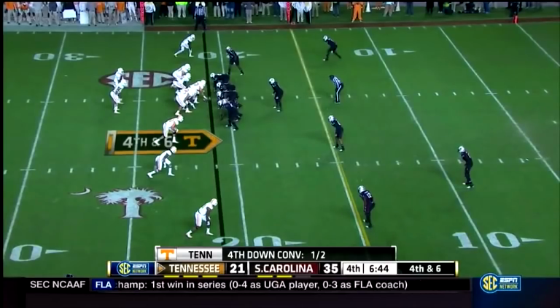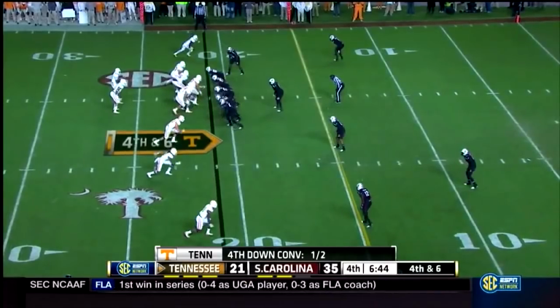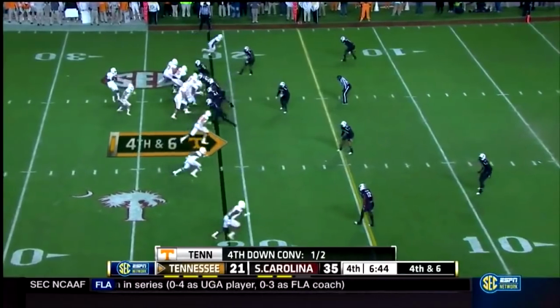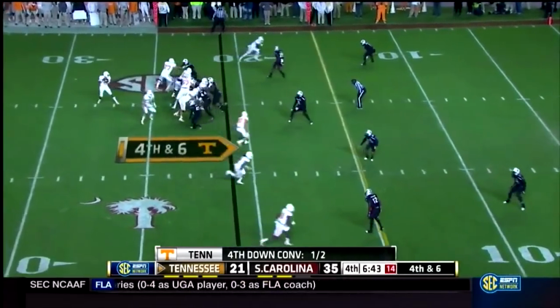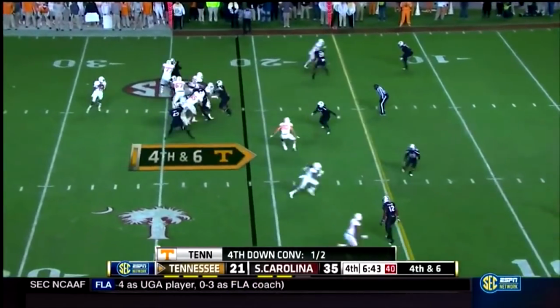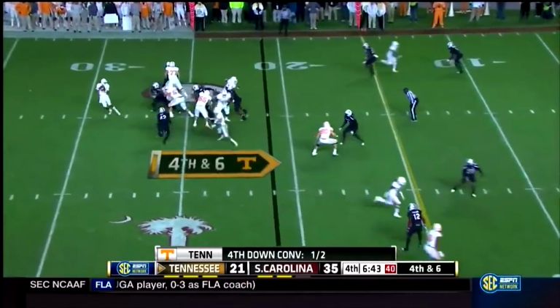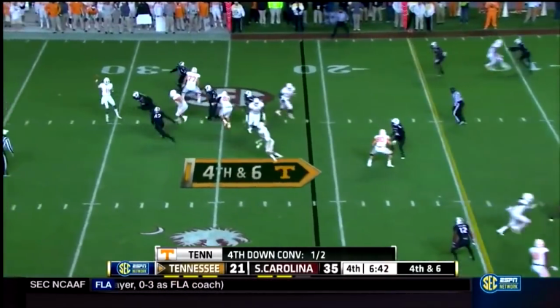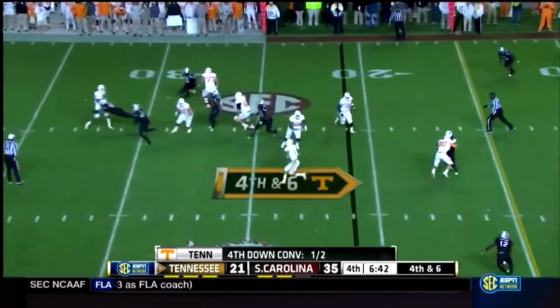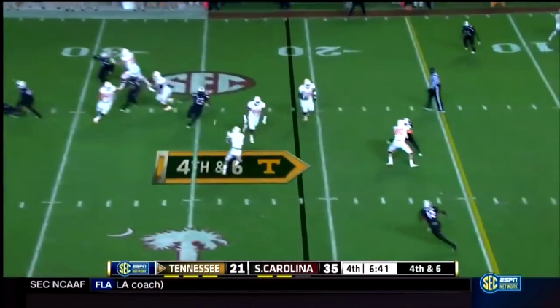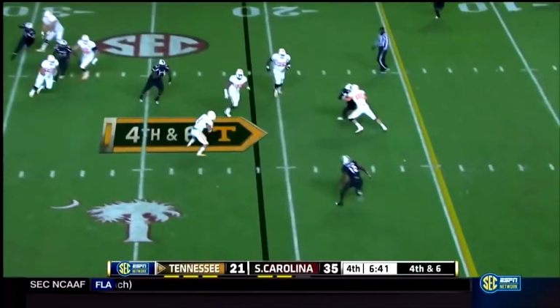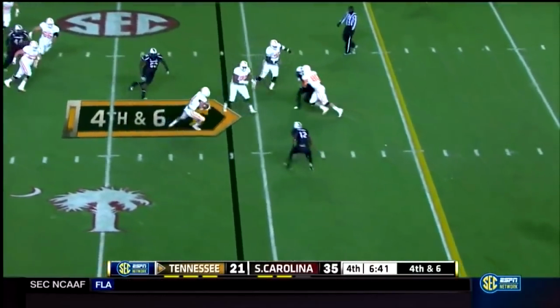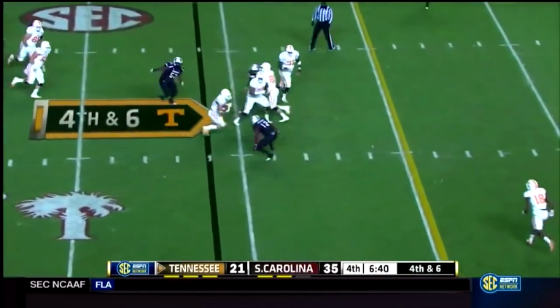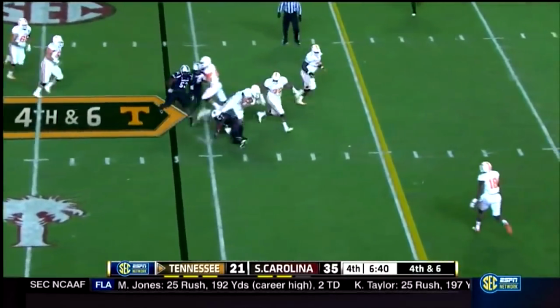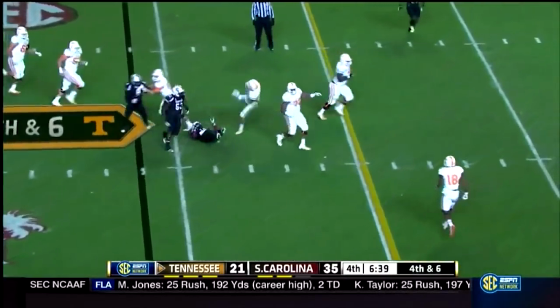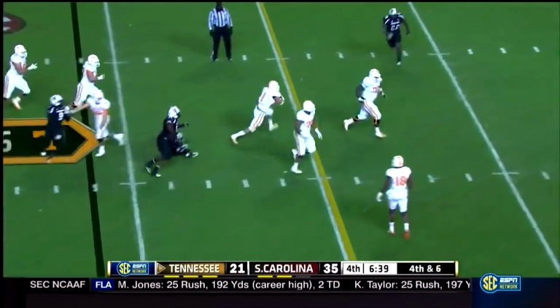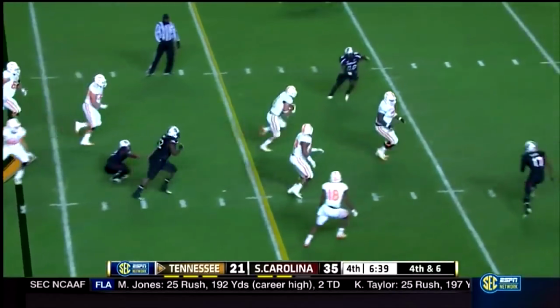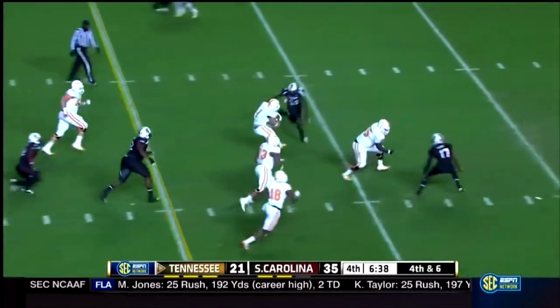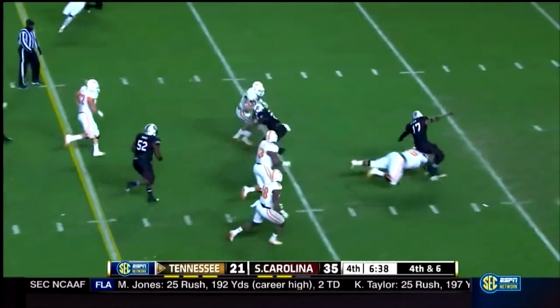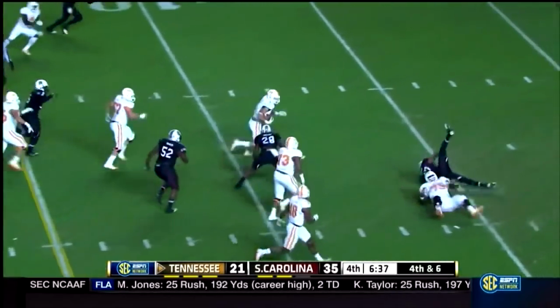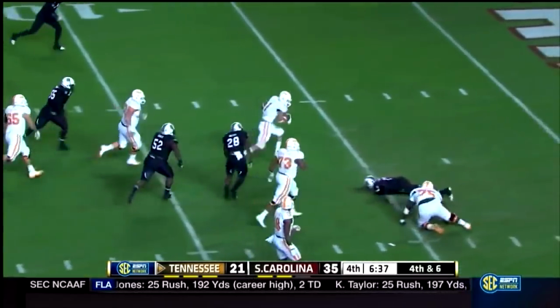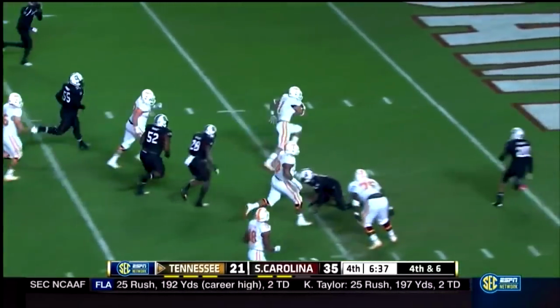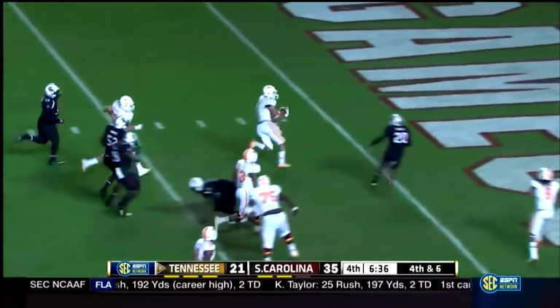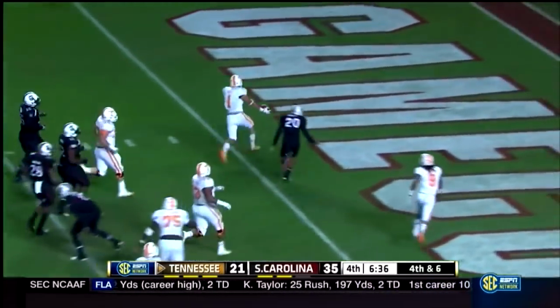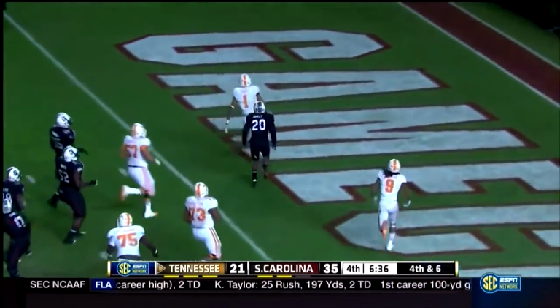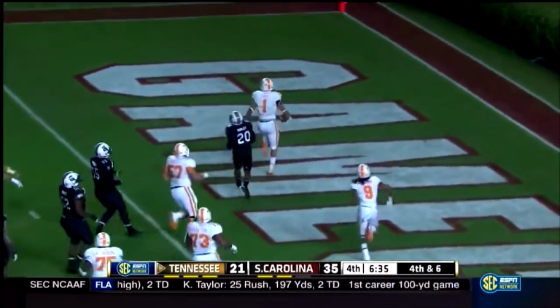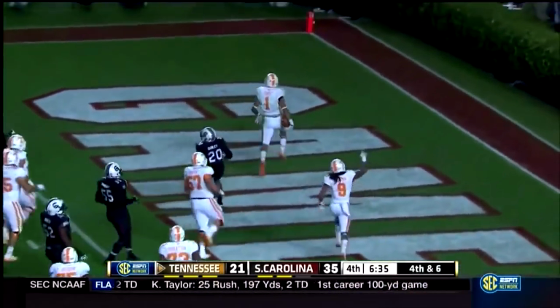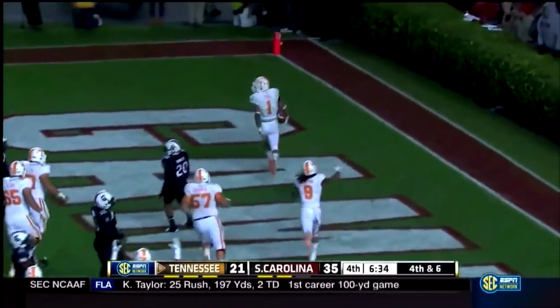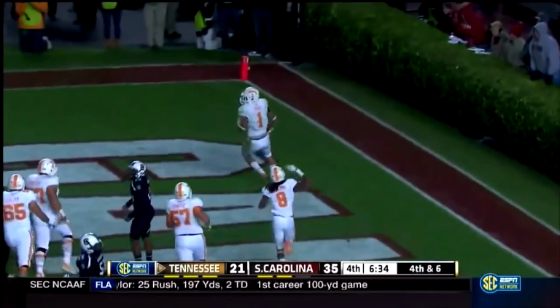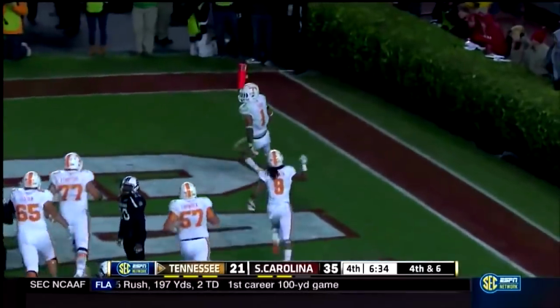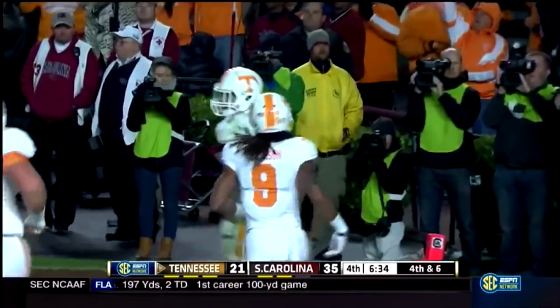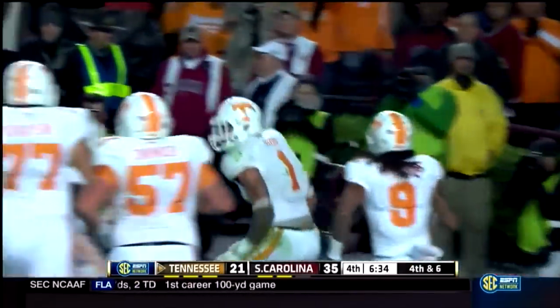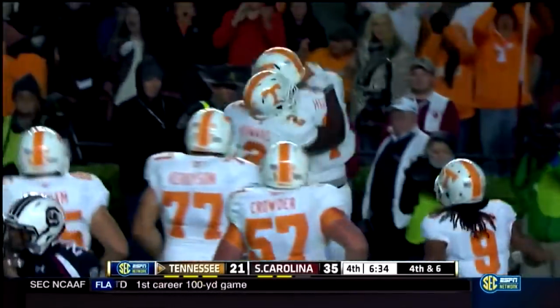Dobbs out of the shotgun, back to throw. Here they come — screen pass set up, Hurd catches. Hurd's going to be — he's breaking a tackle to the 10, Hurd to the 5, touchdown Tennessee. What a run by Jalen Hurd.